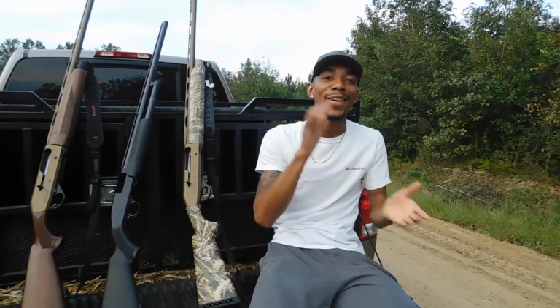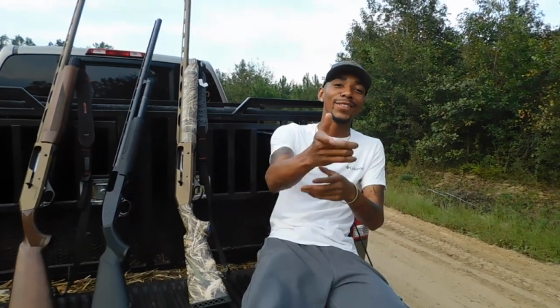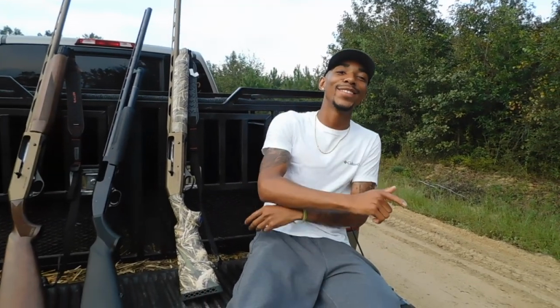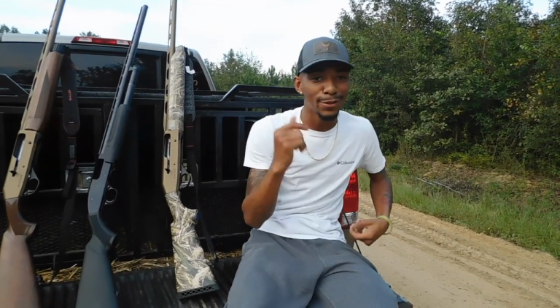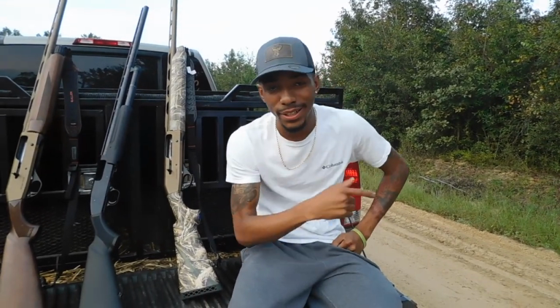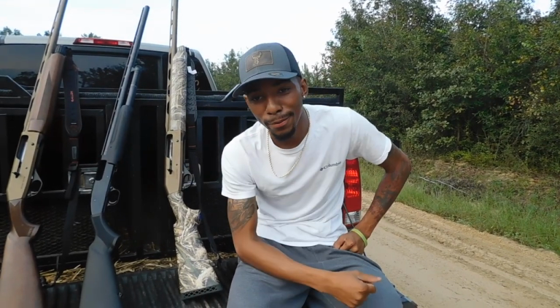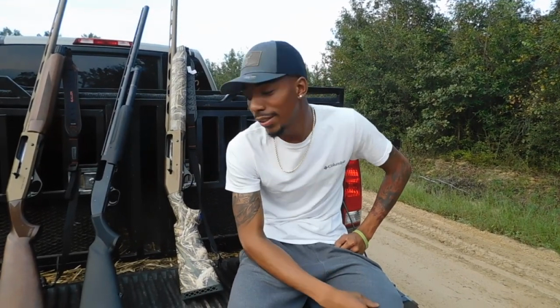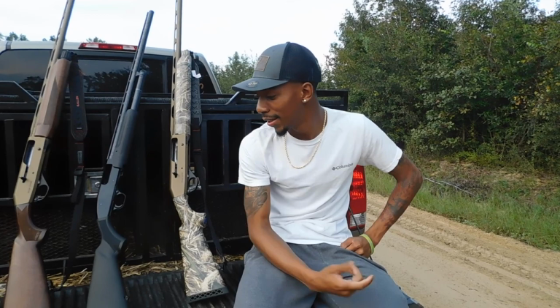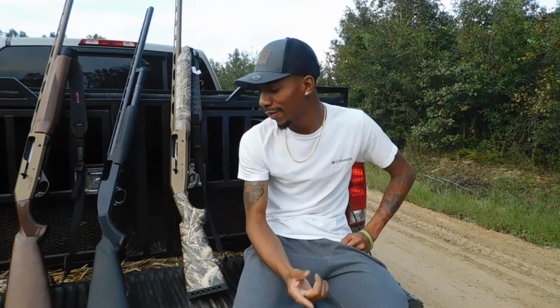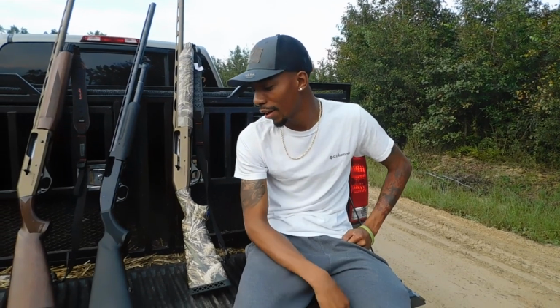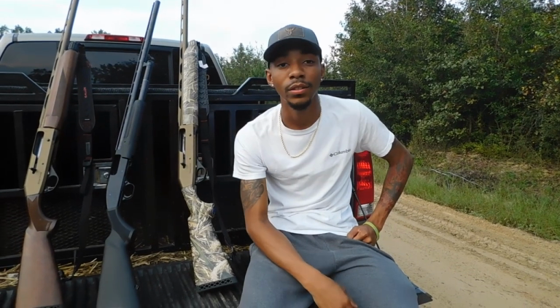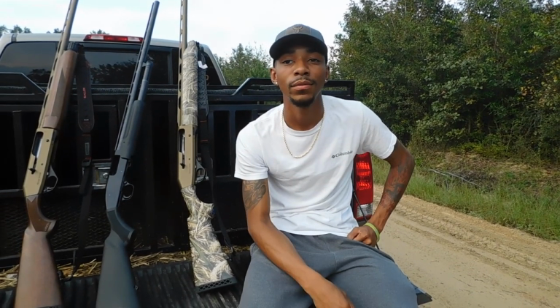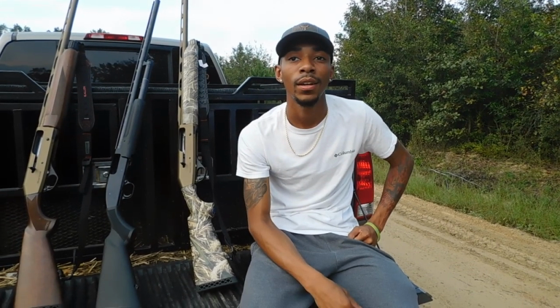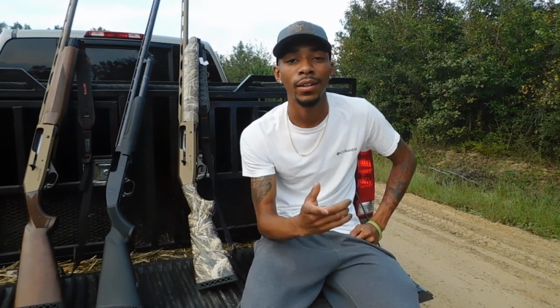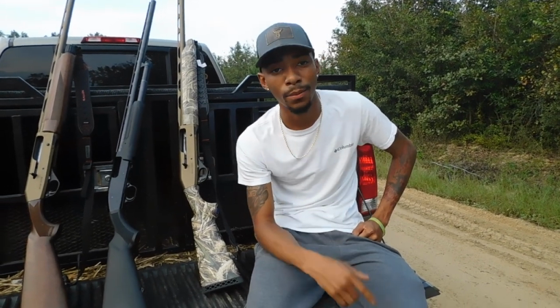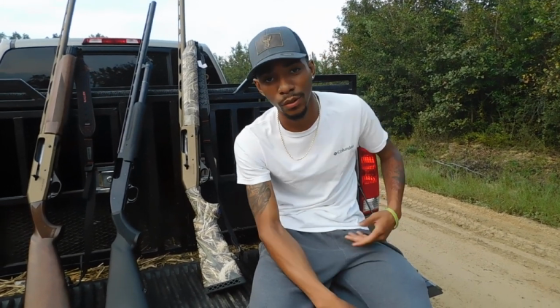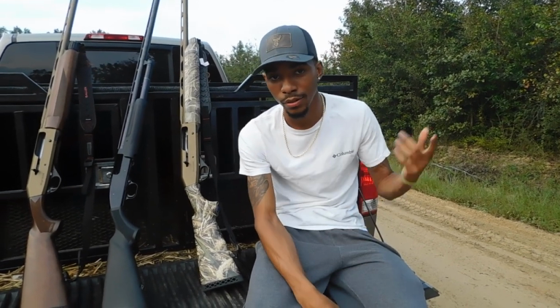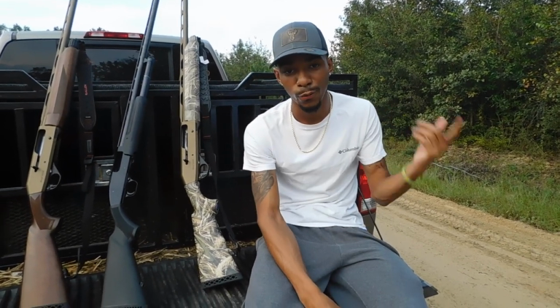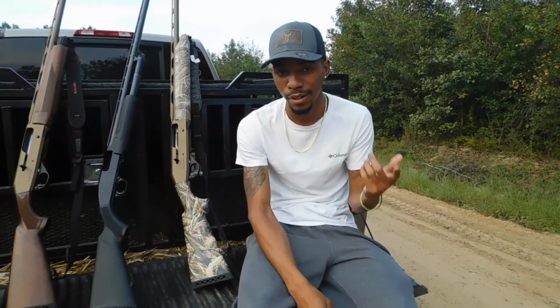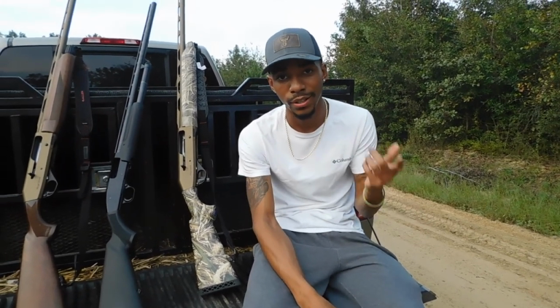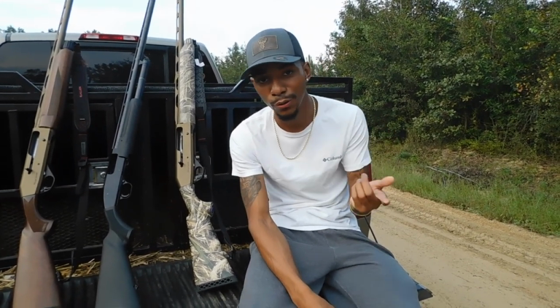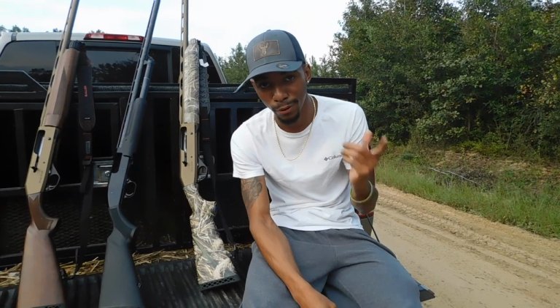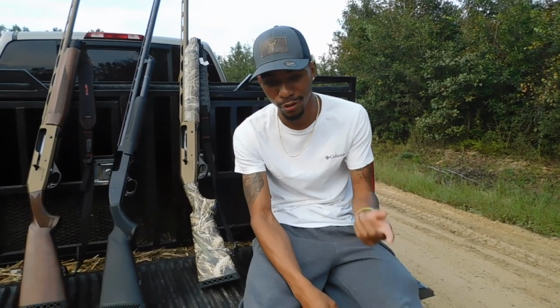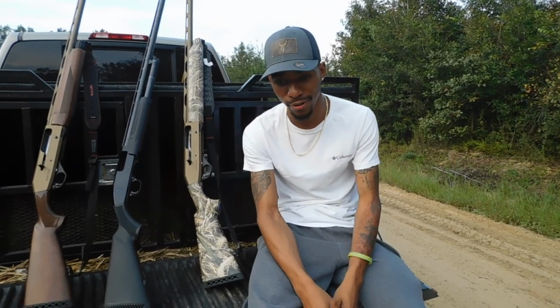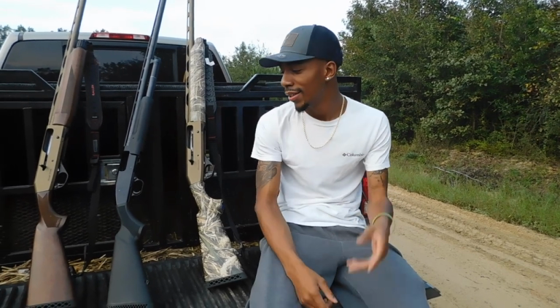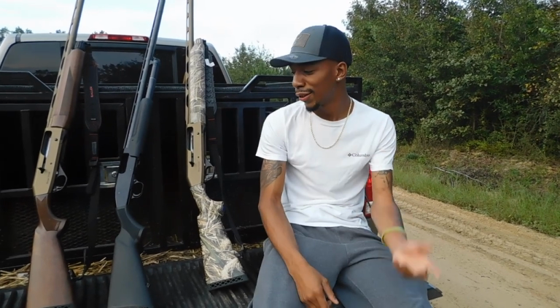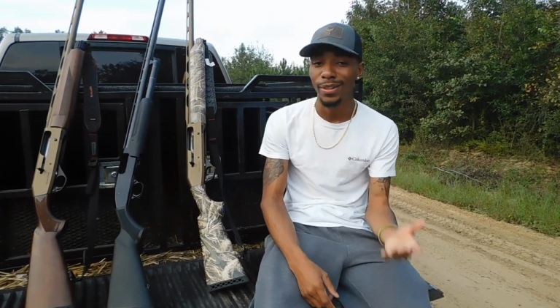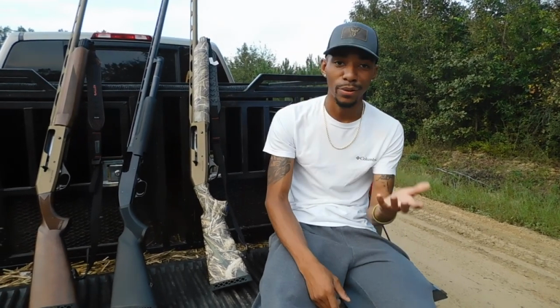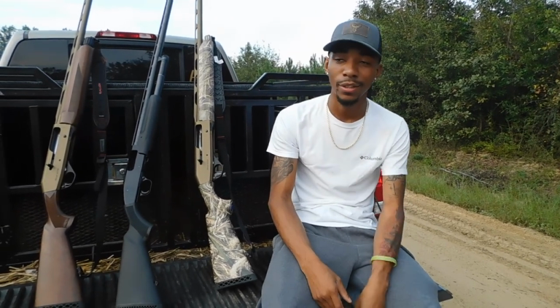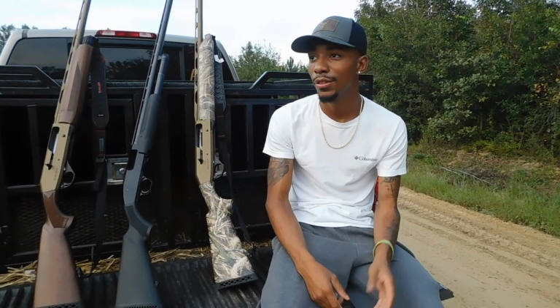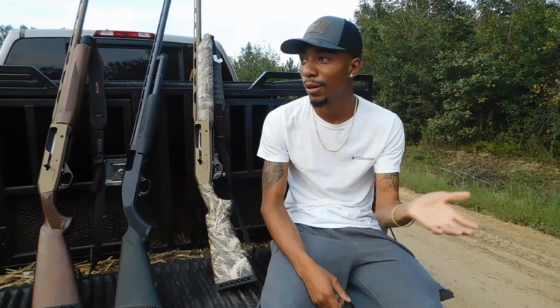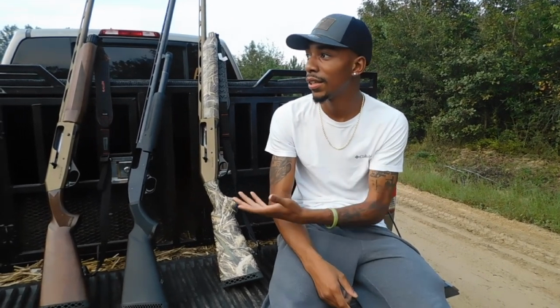What's going on YouTube, J. Cameron back at you today. Had a lot of comments wondering what kind of guns I shoot when I'm on the dog drive, so I'm gonna break it down and show y'all my setup.